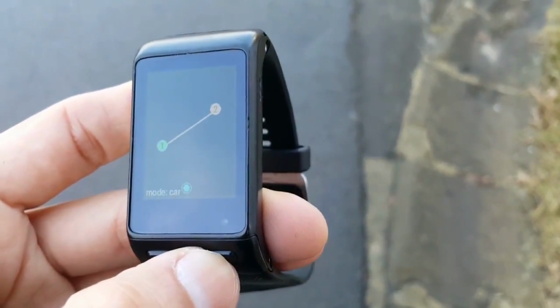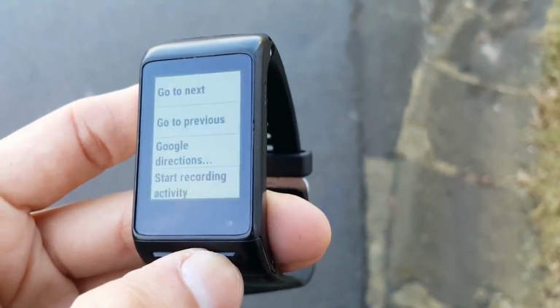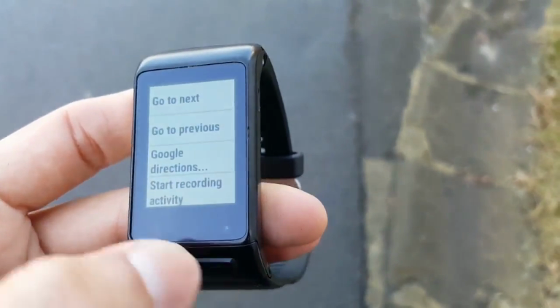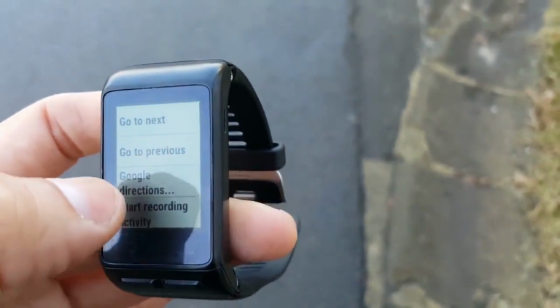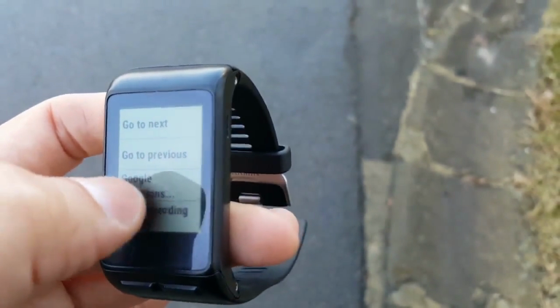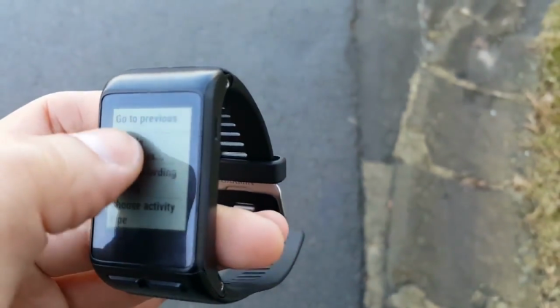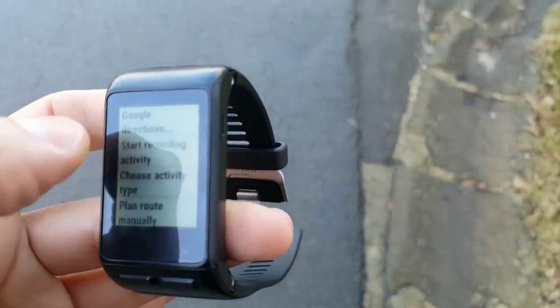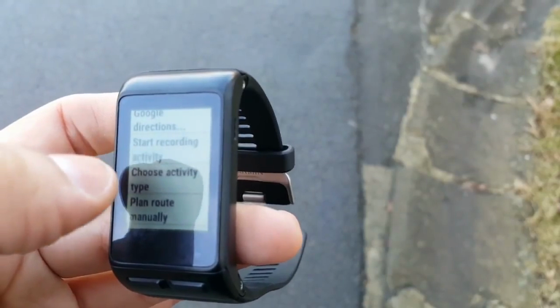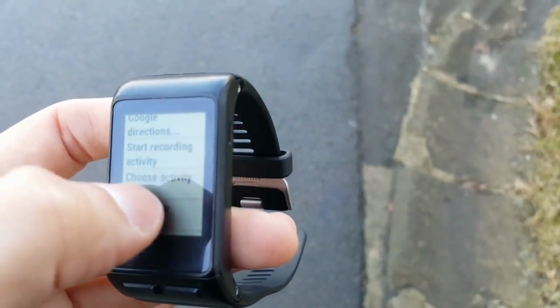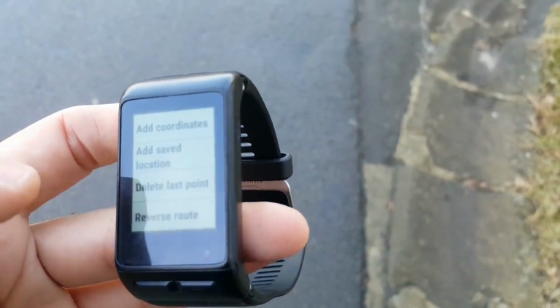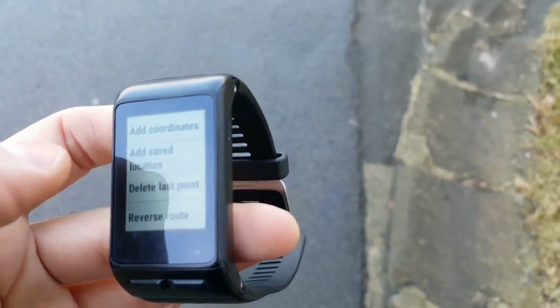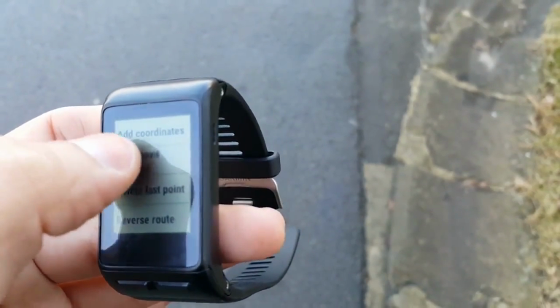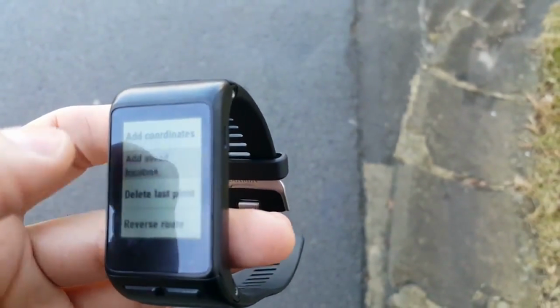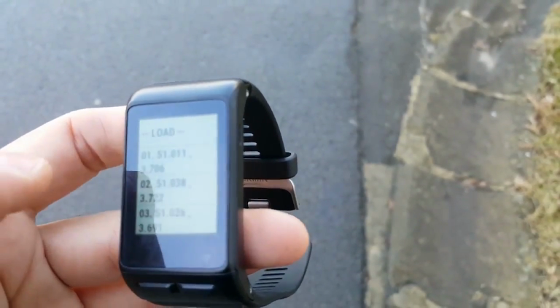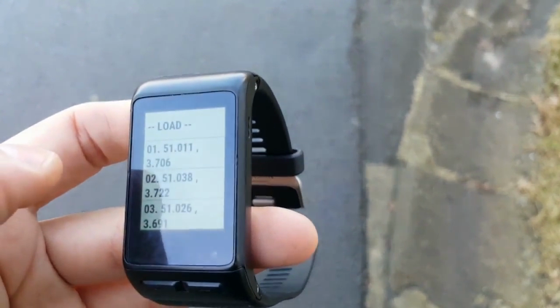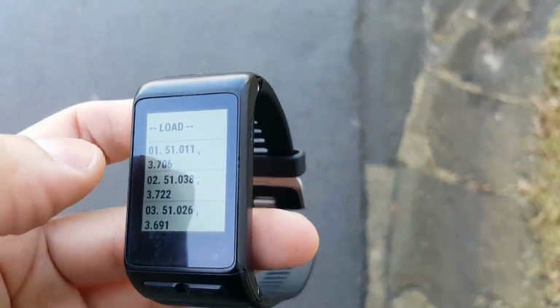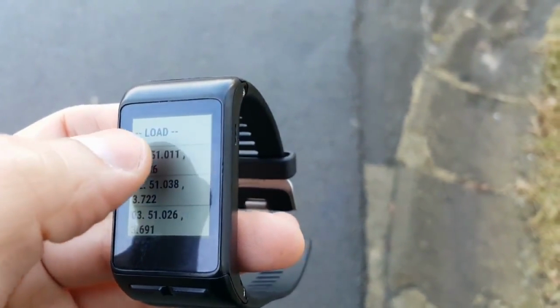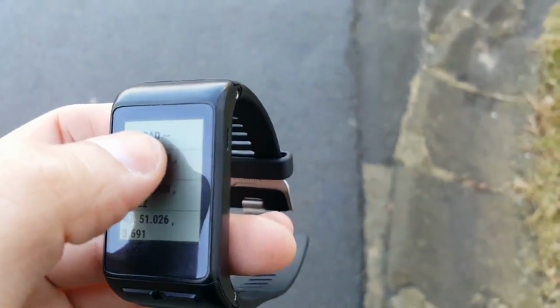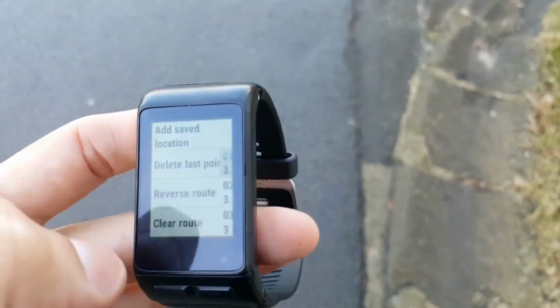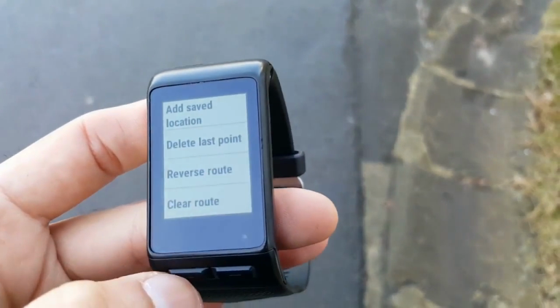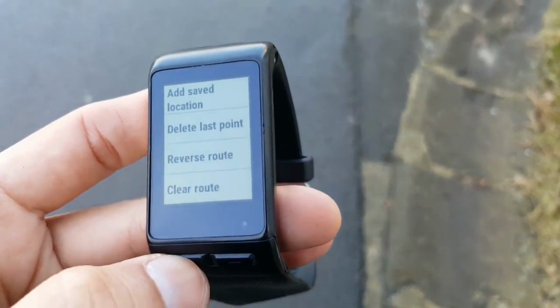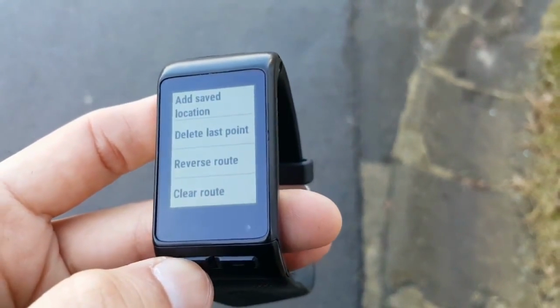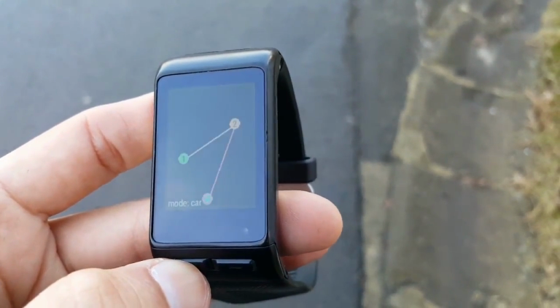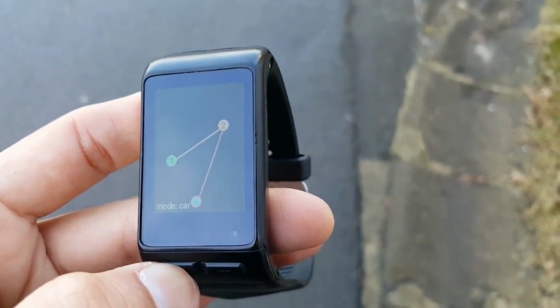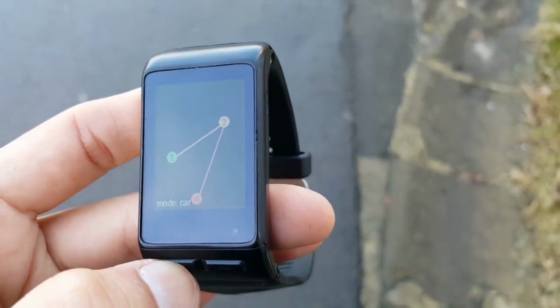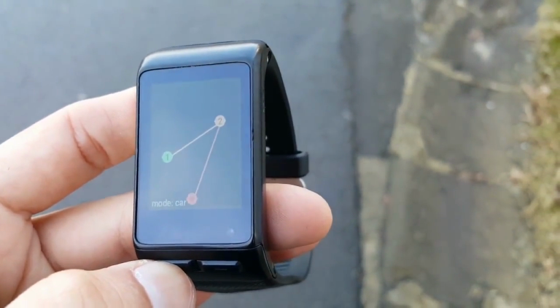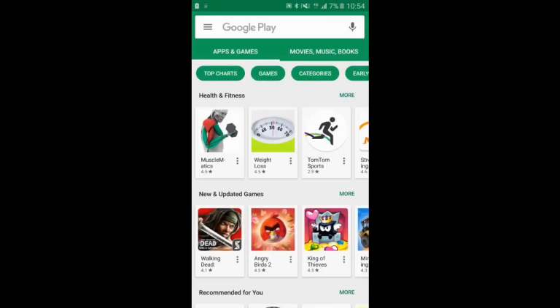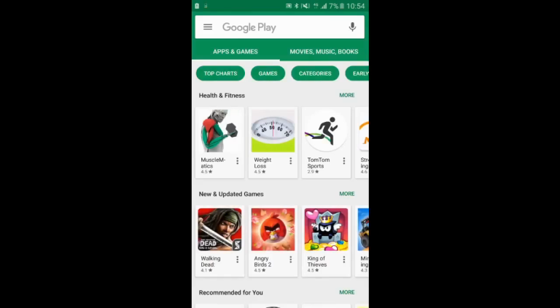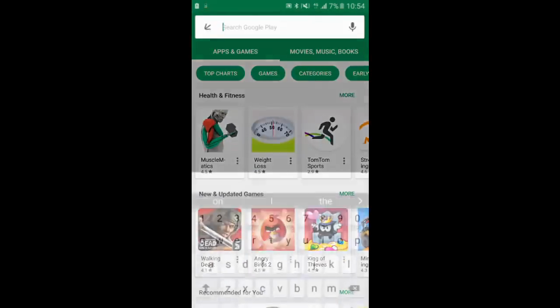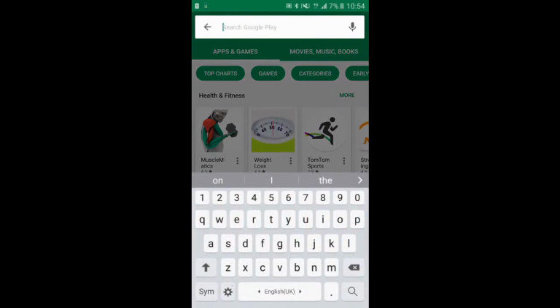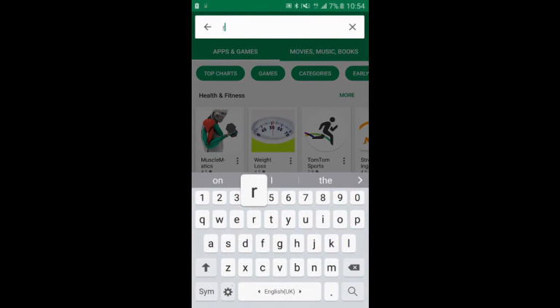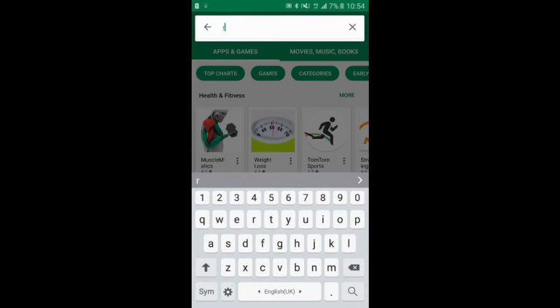That's how we would manually plan a route. However, if our route consists of many points, it's better to use a different approach. The first automated way to create a route is the Android app.